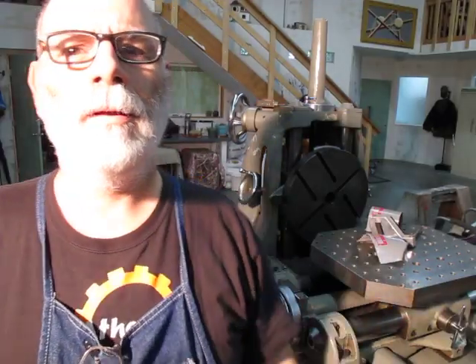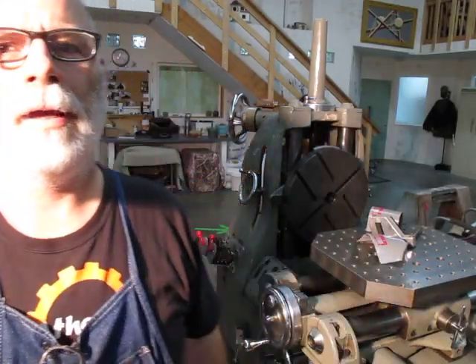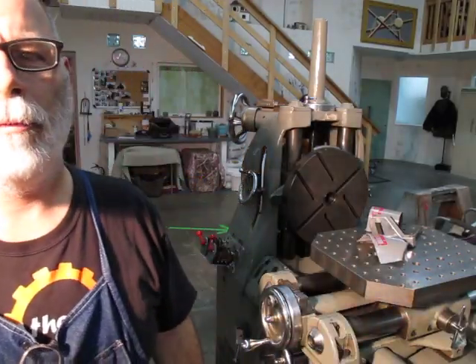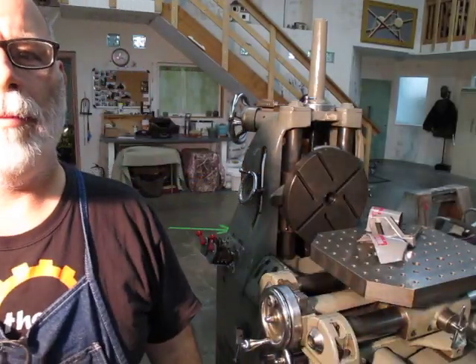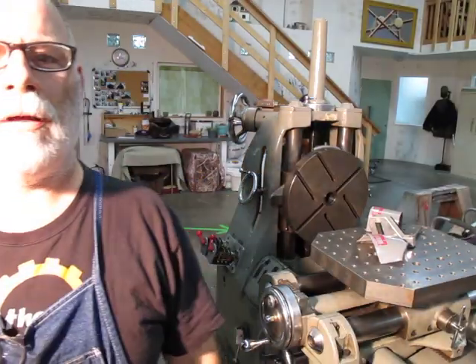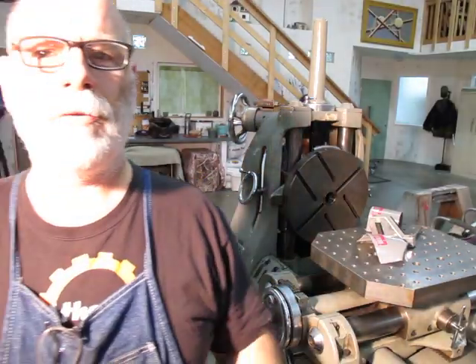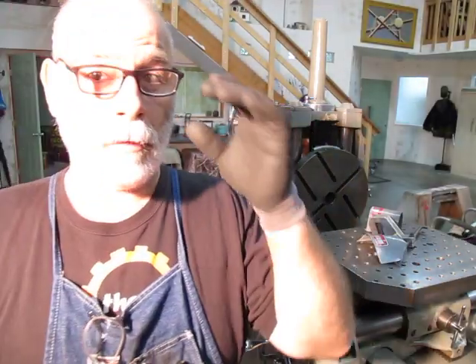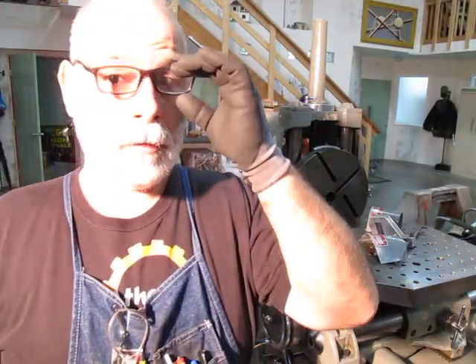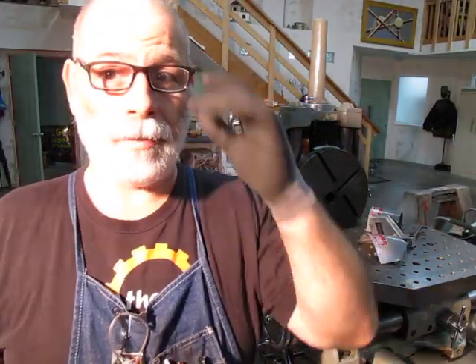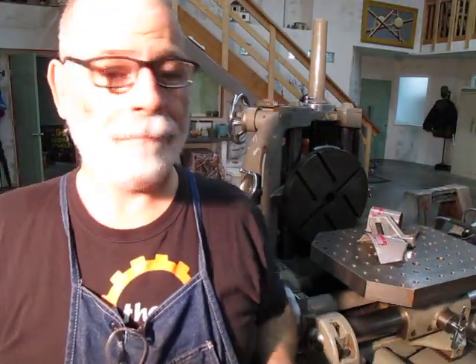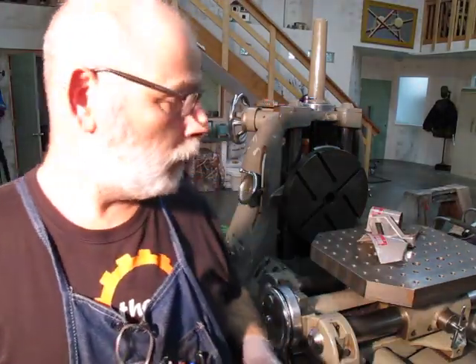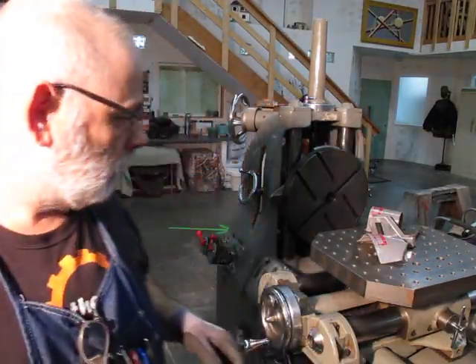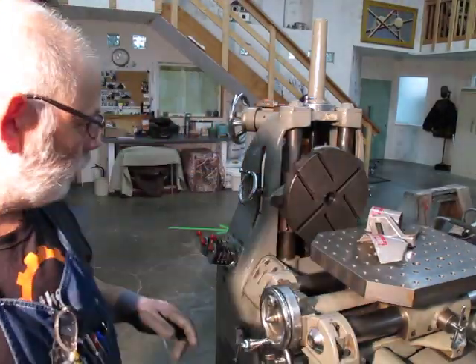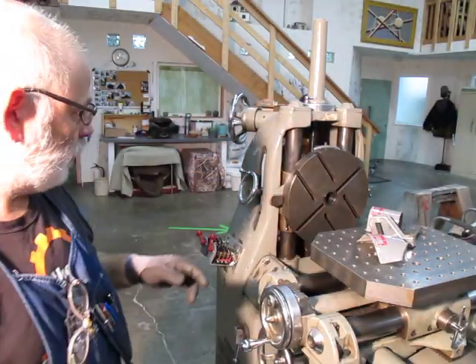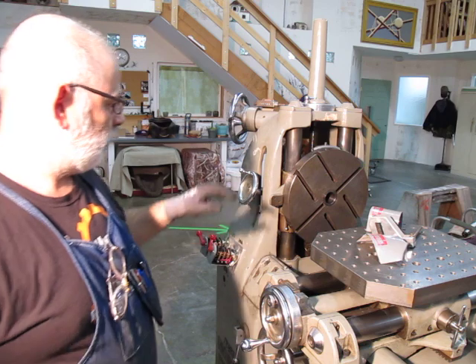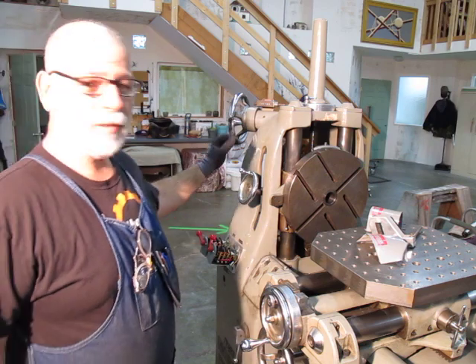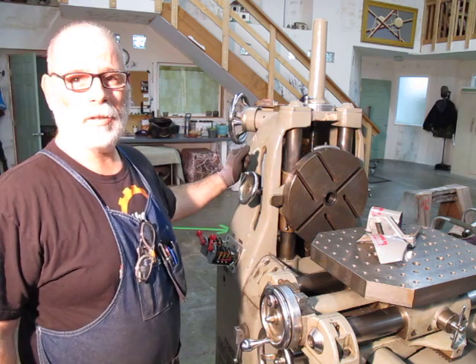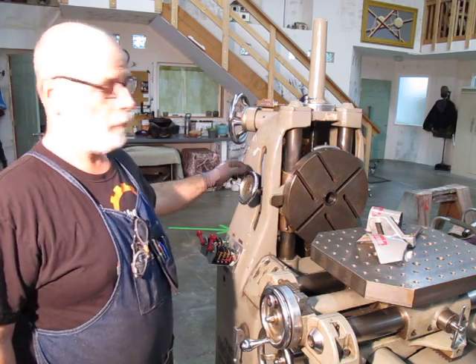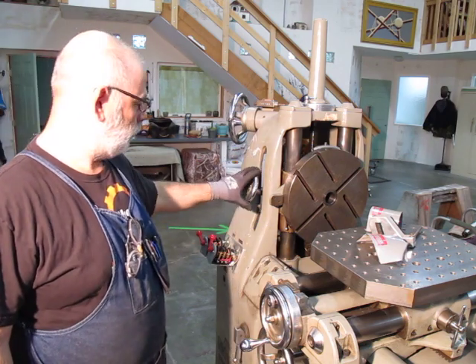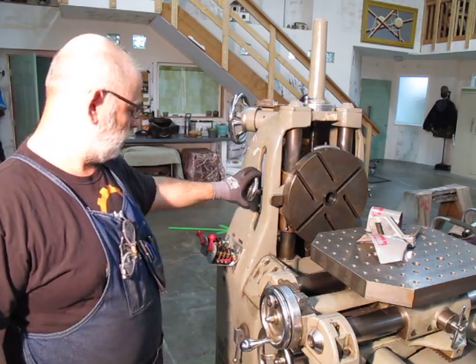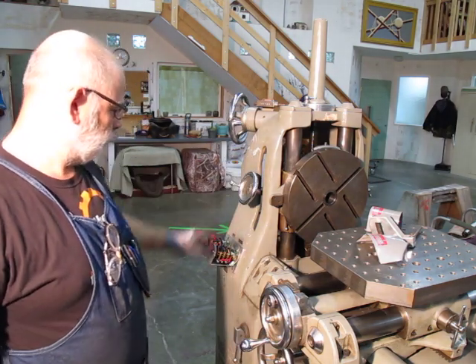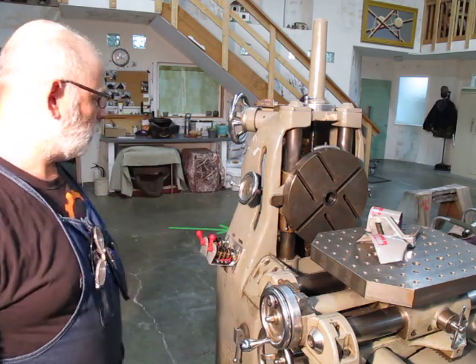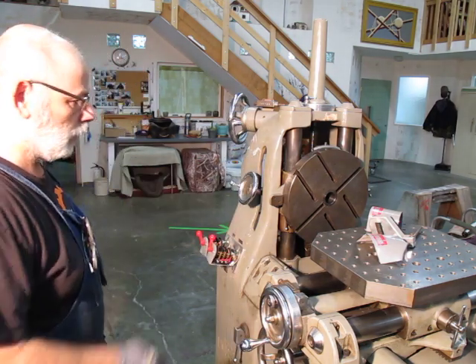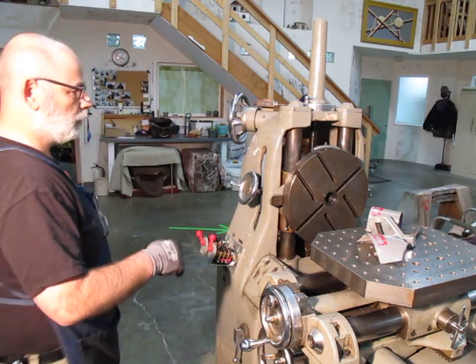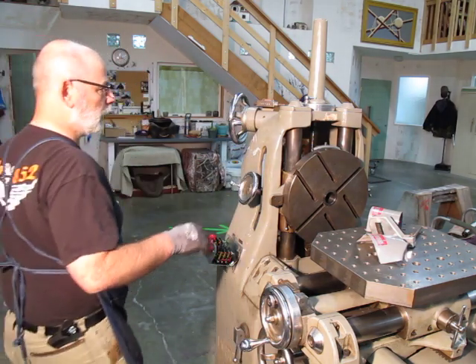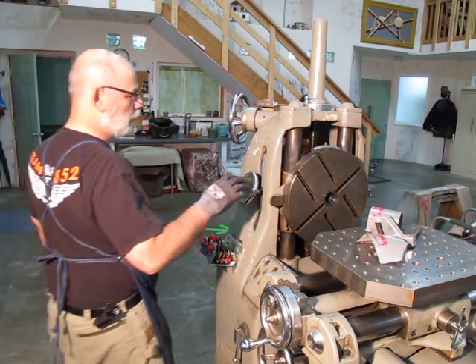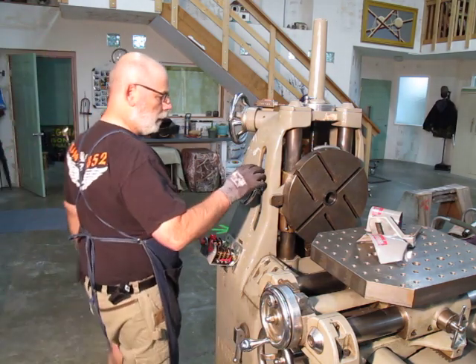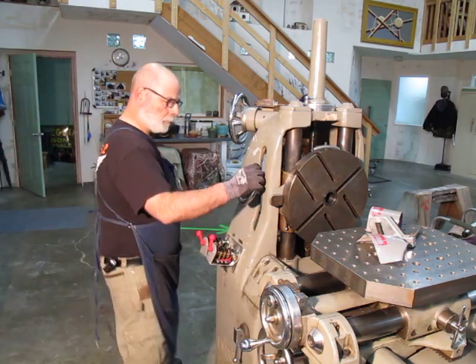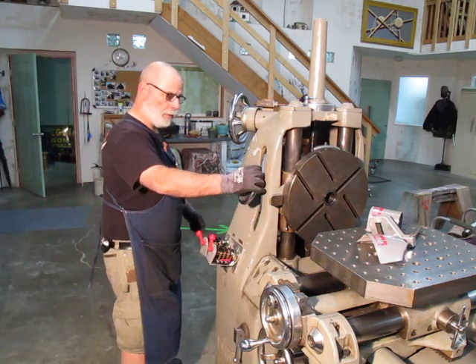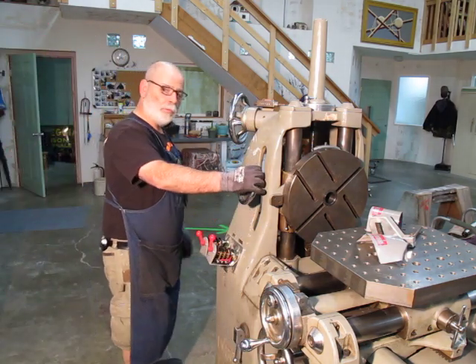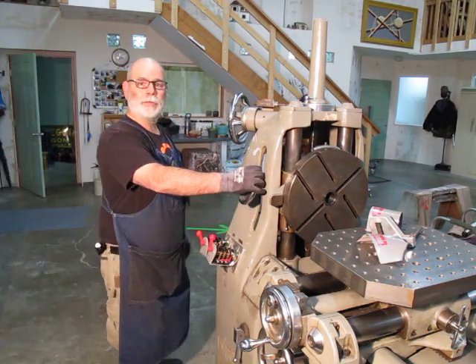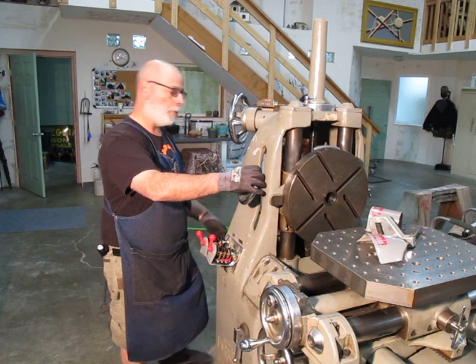Welcome back to Ox Tool. I'm Tom. I'm putting the finishing touches on this little hand wheel that we fixed. I'm just tightening it up now and we're going to give it a try.